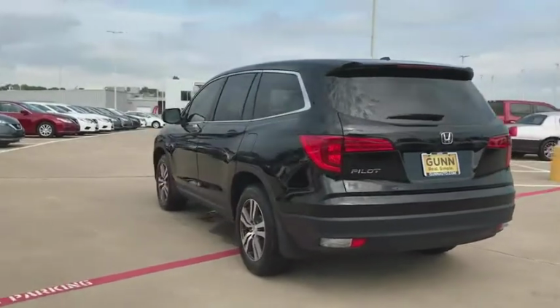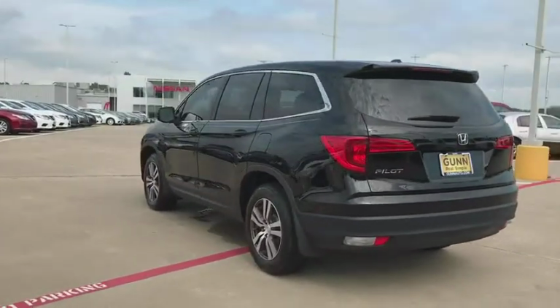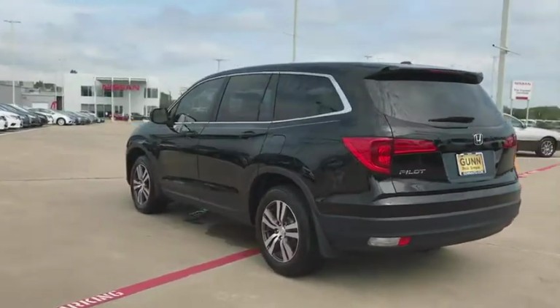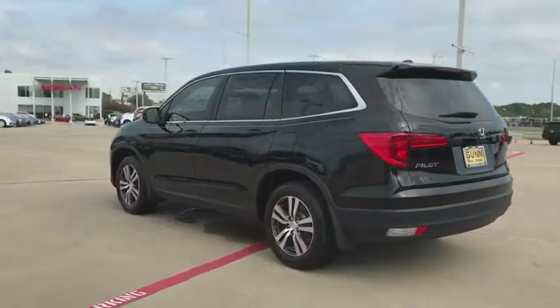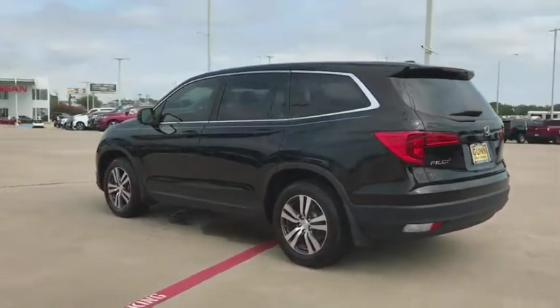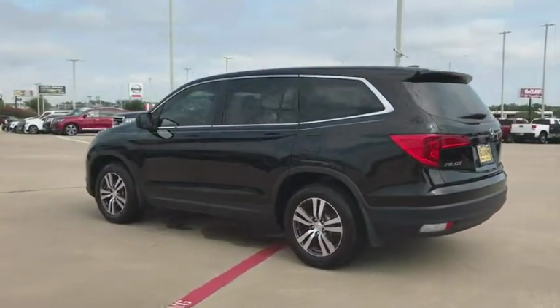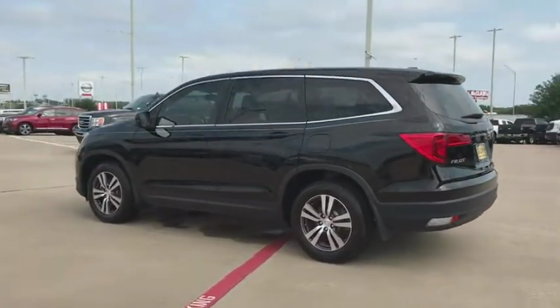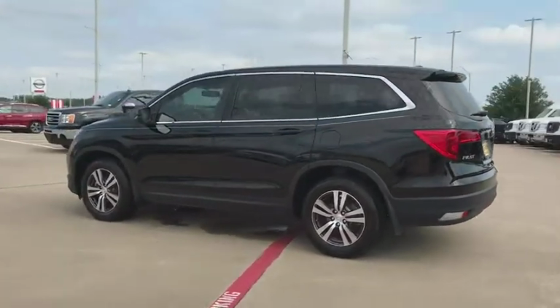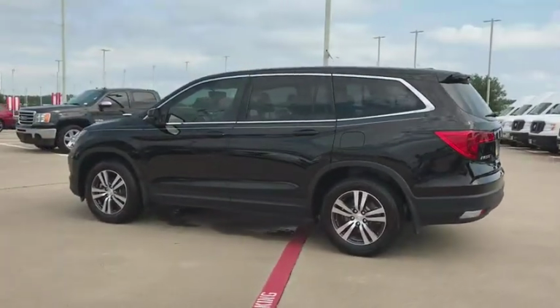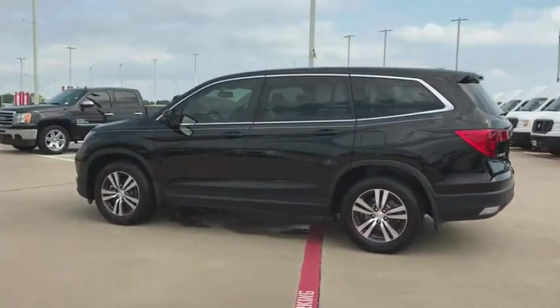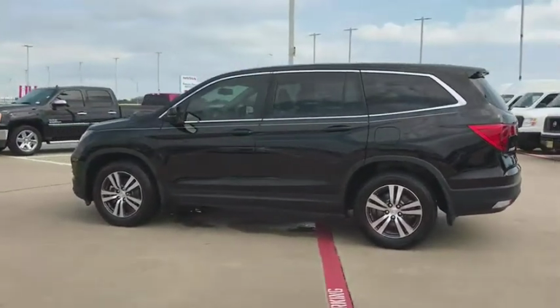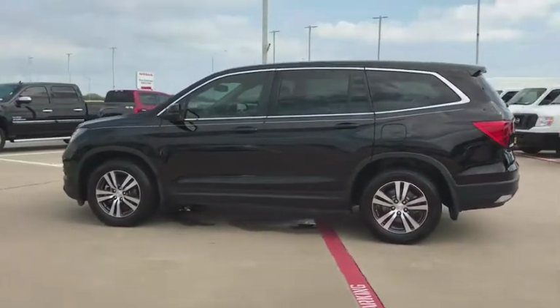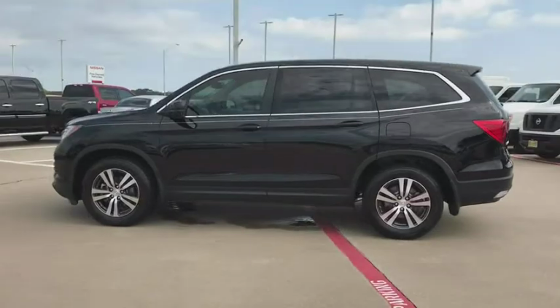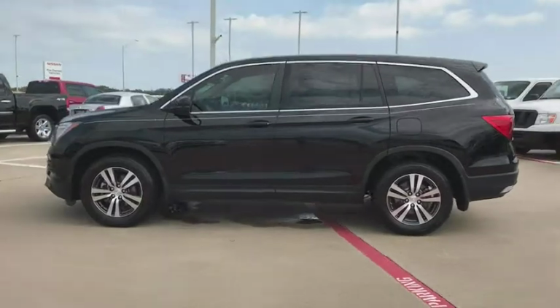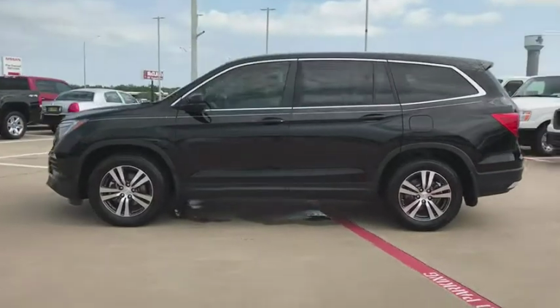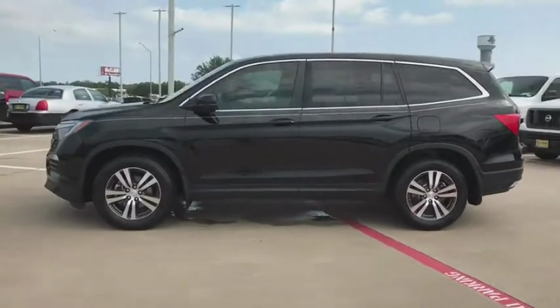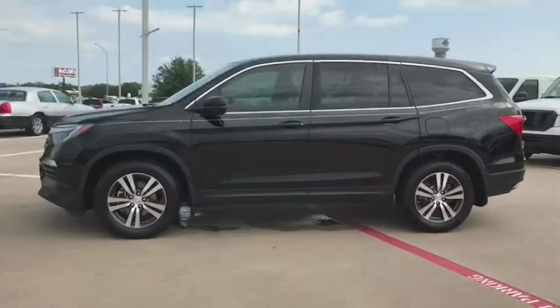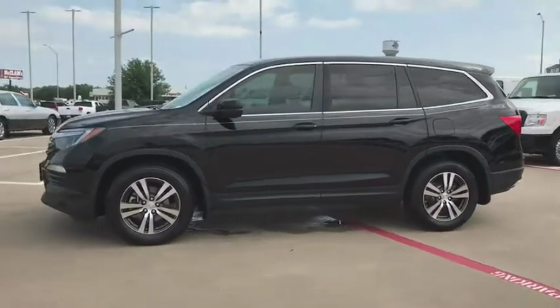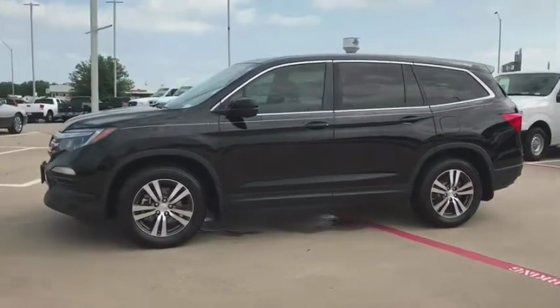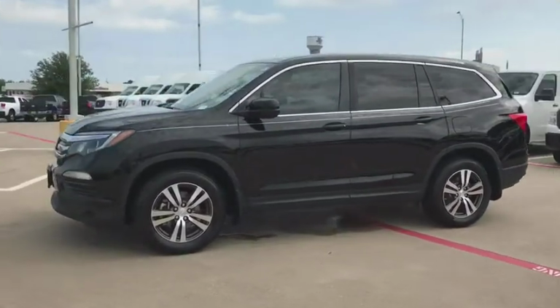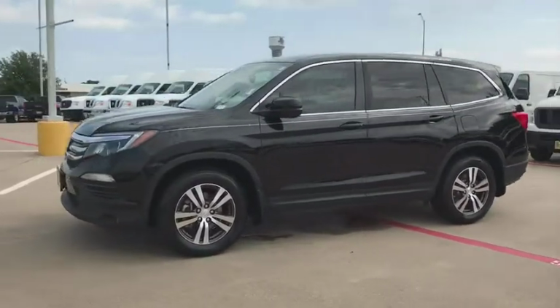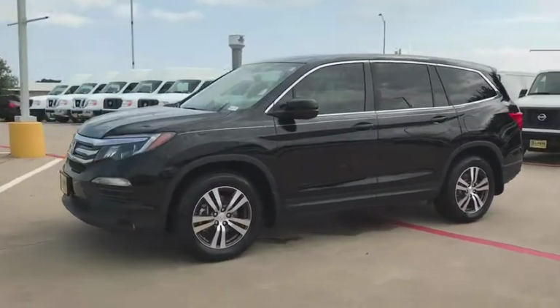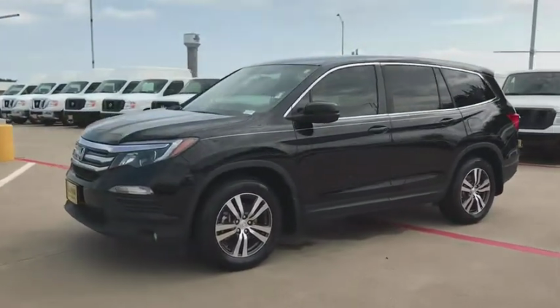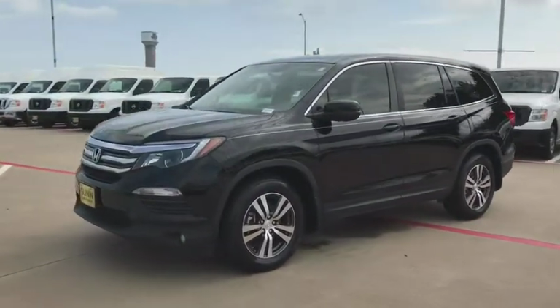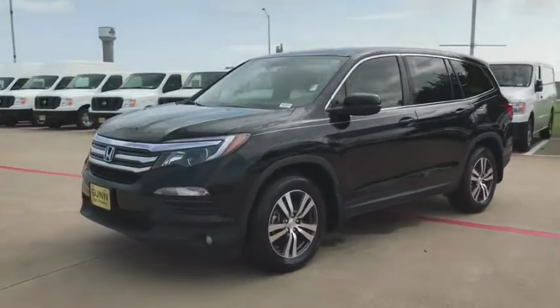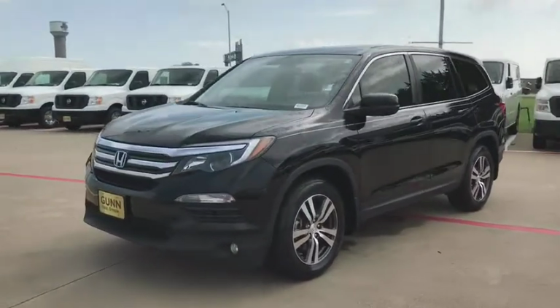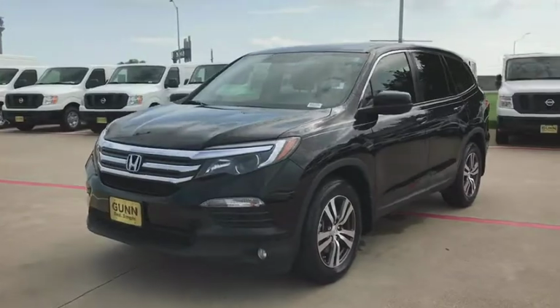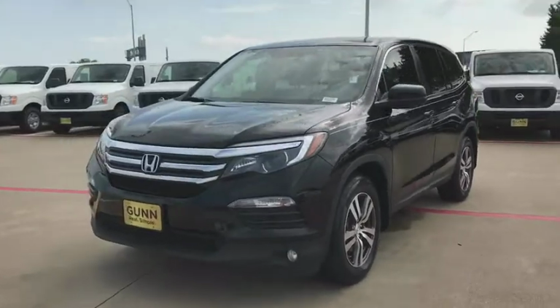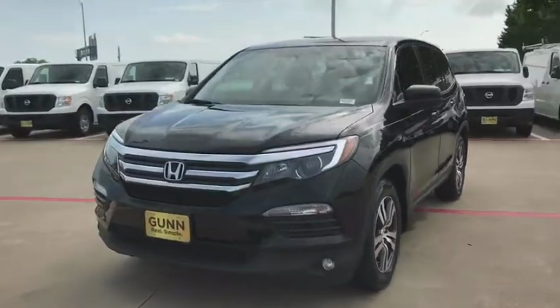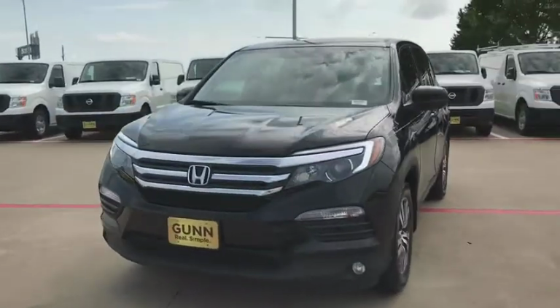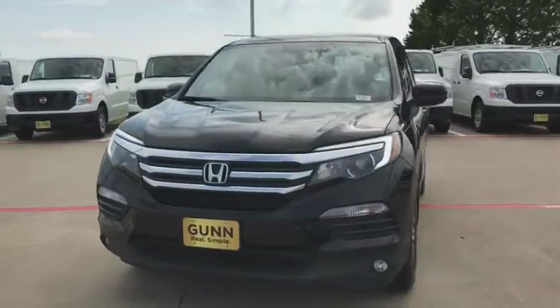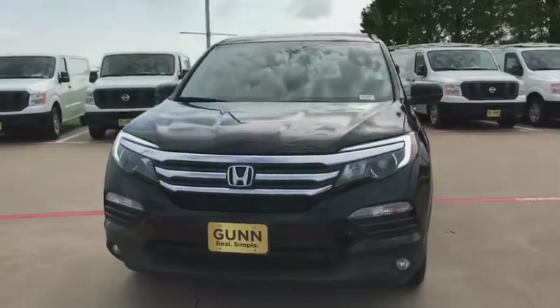Stability control. Power liftgate. Power passenger seat. Remote engine start. Steering wheel audio controls. Traction control. Backup camera. Keyless entry. Anti-lock braking system. Bluetooth.